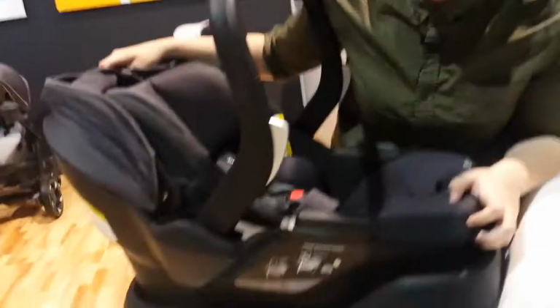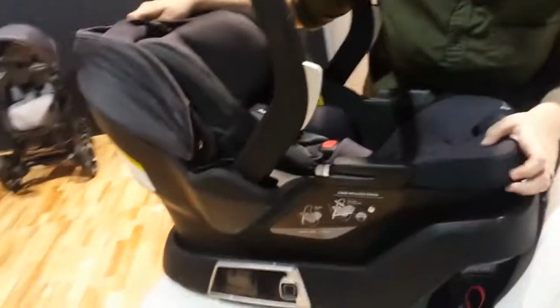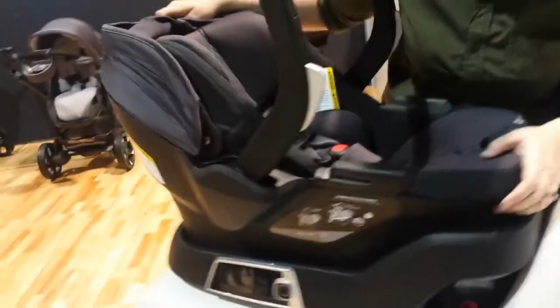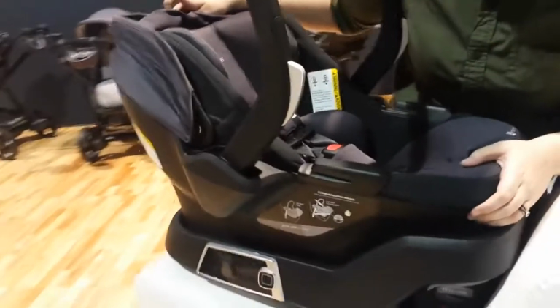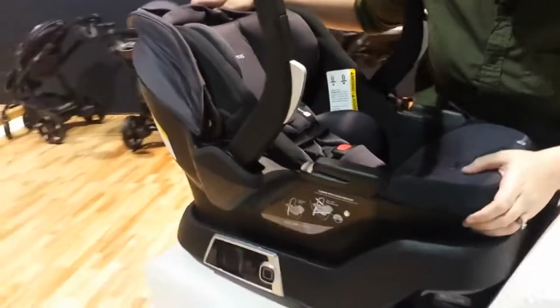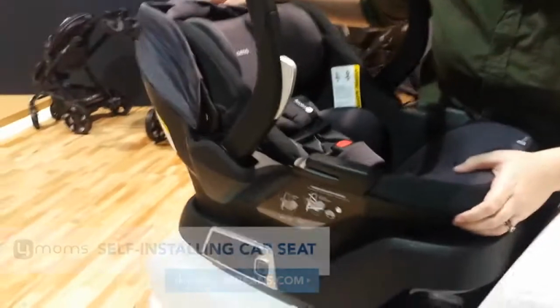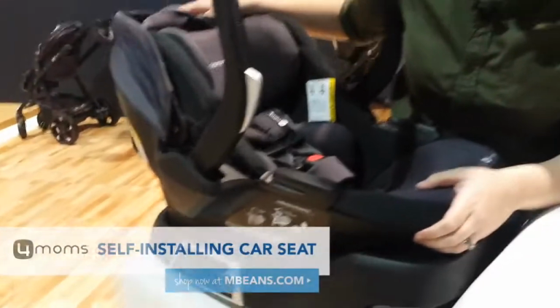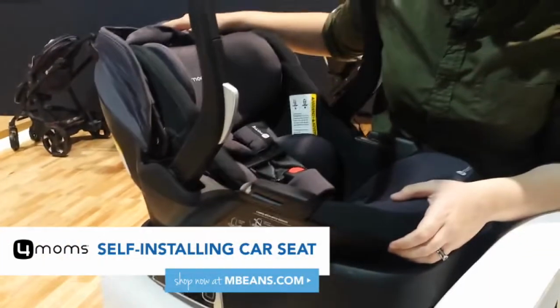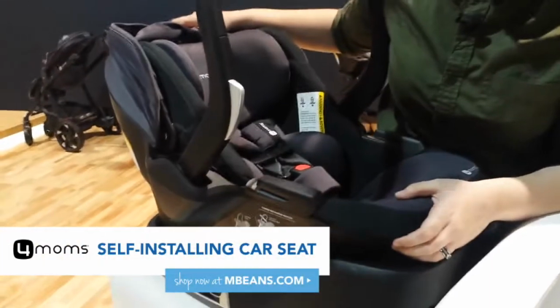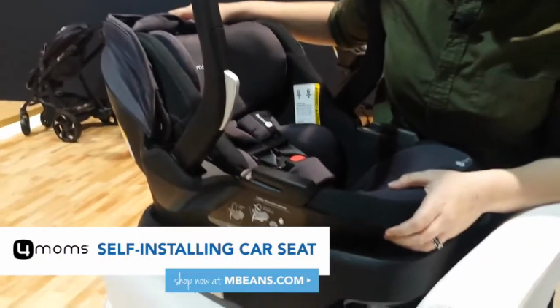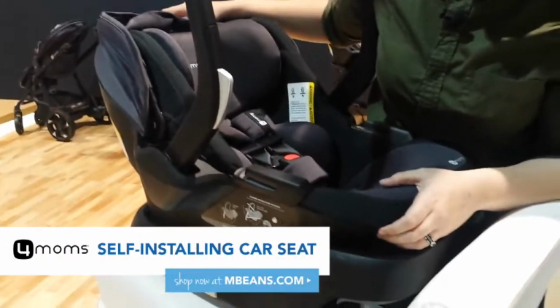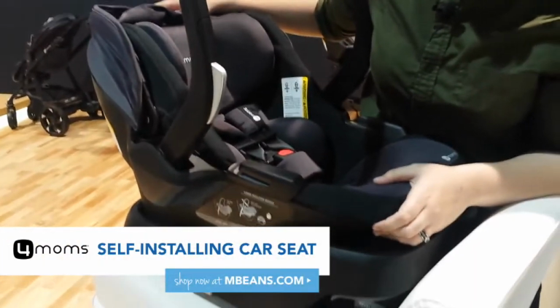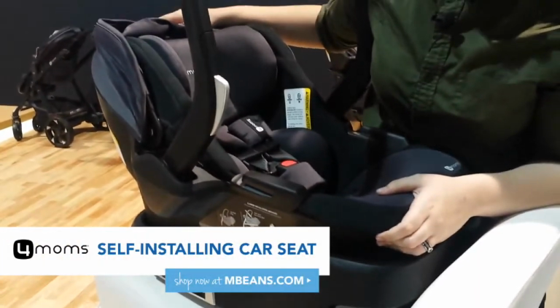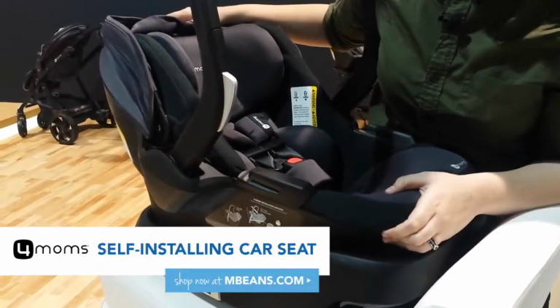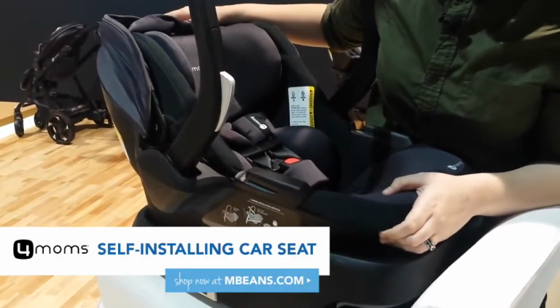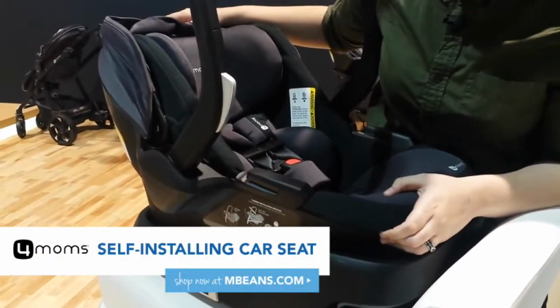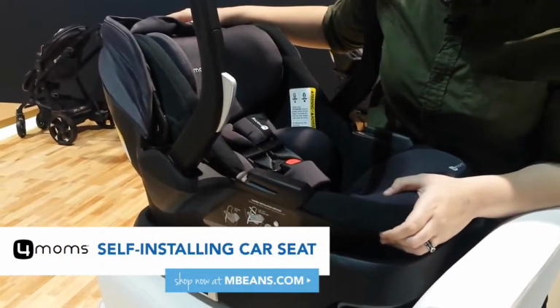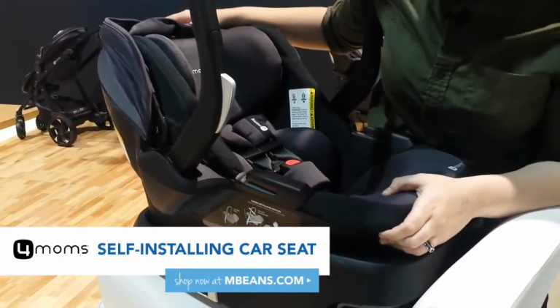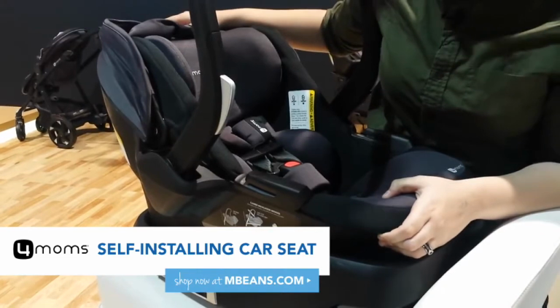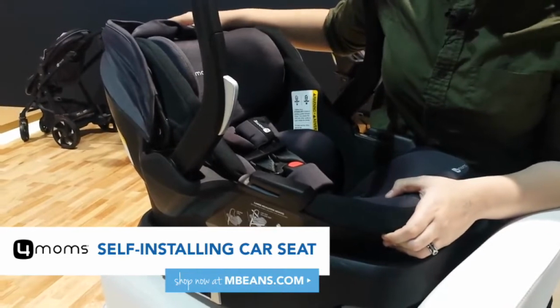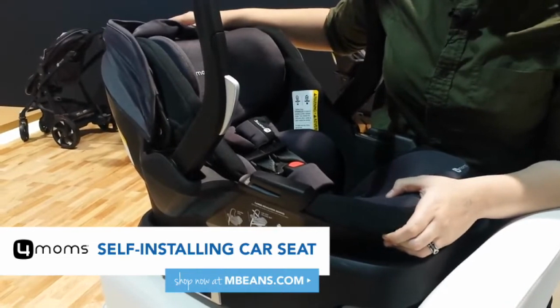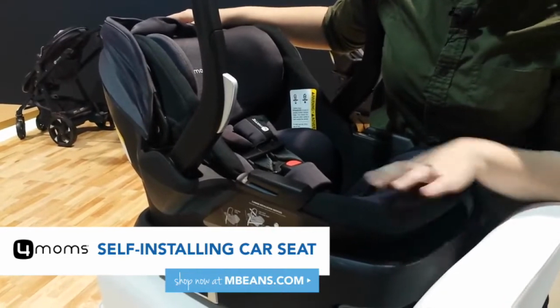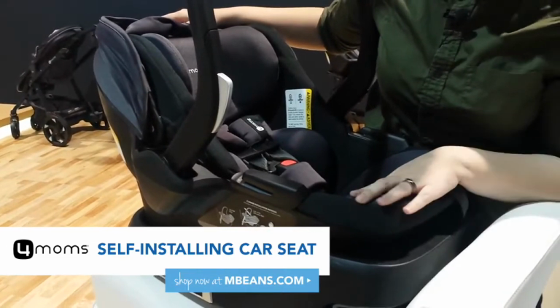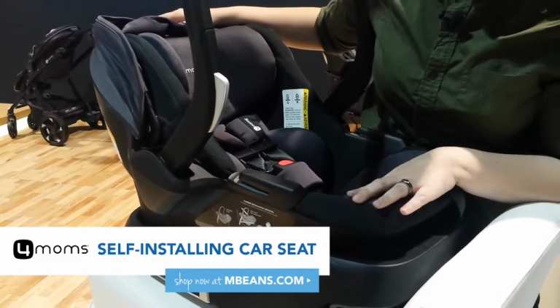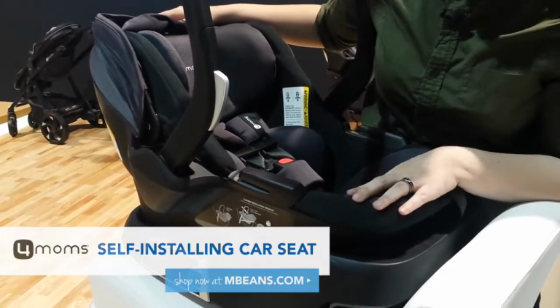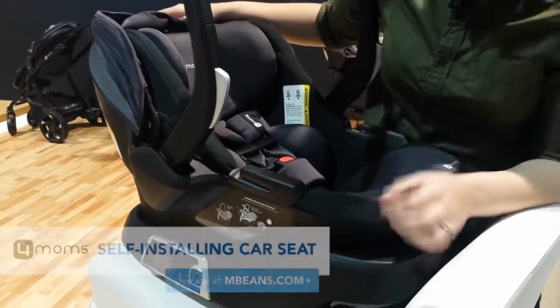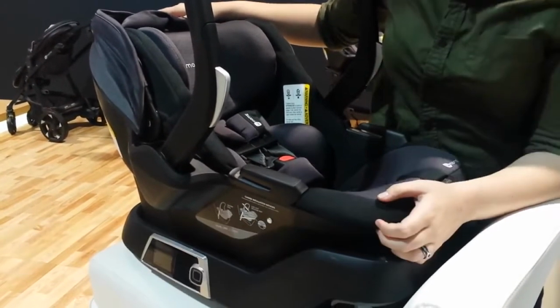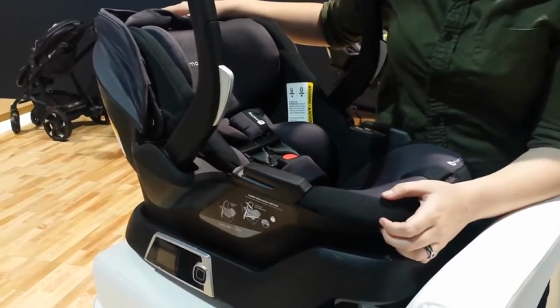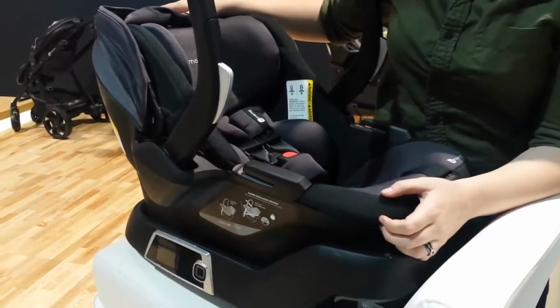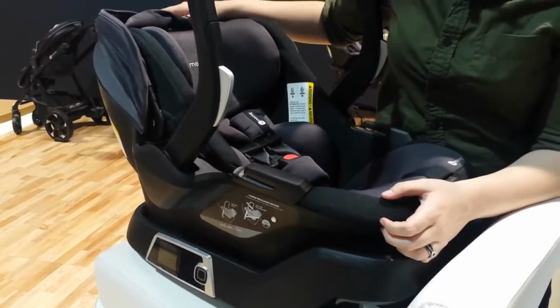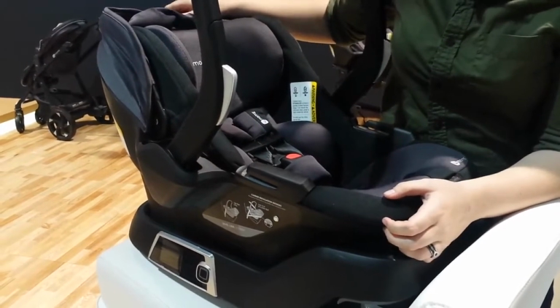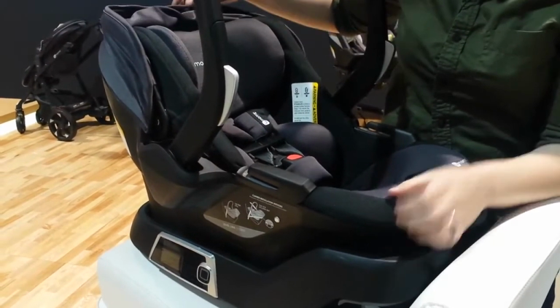Behold, a 4Moms self-installing car seat. This has been a long time in the making. It is finally here to actually touch. It is a little exciting.